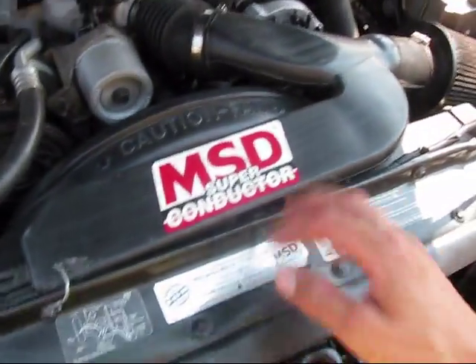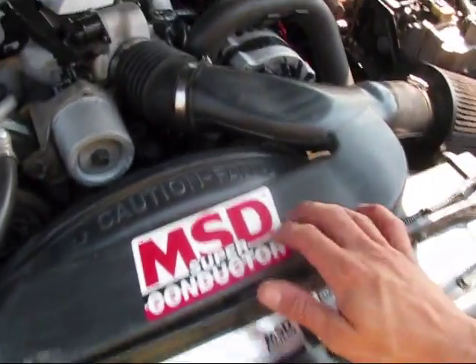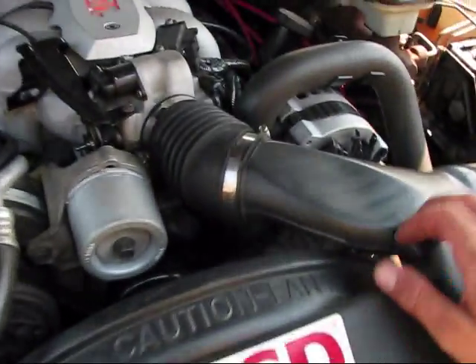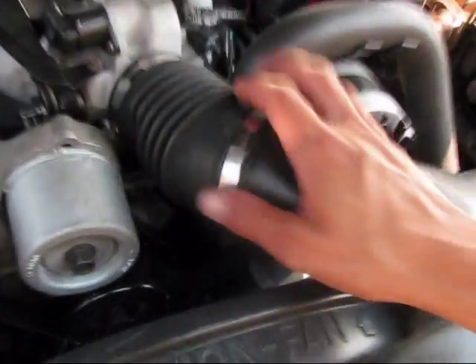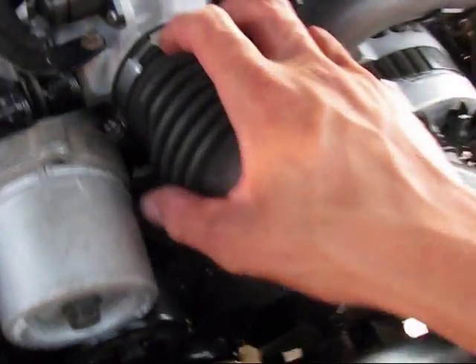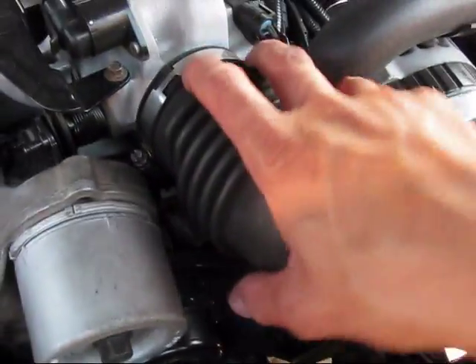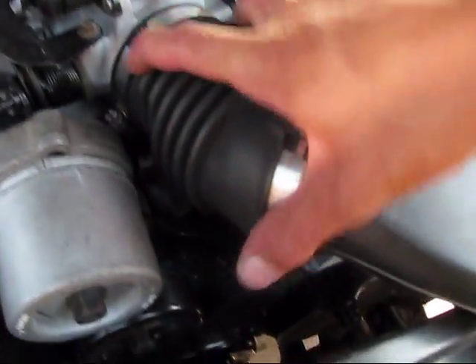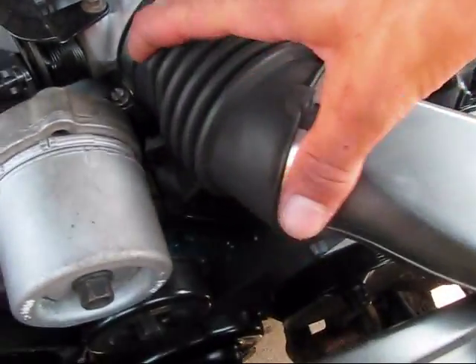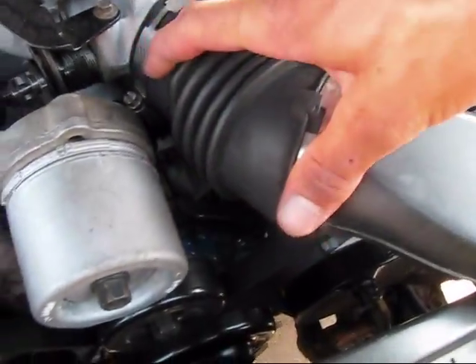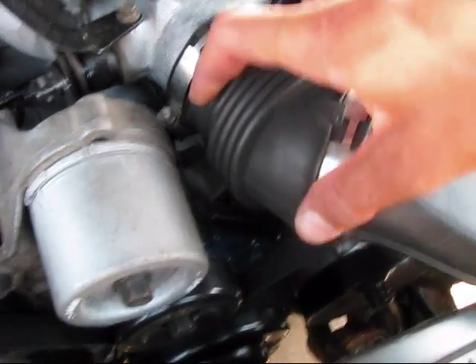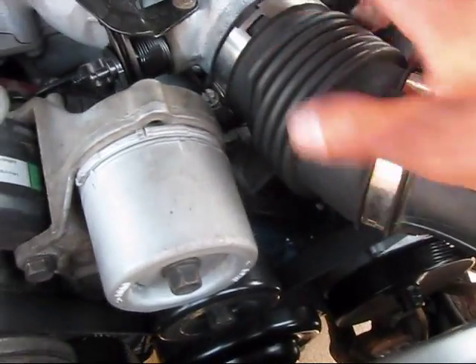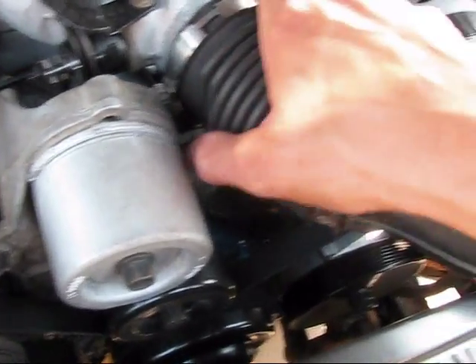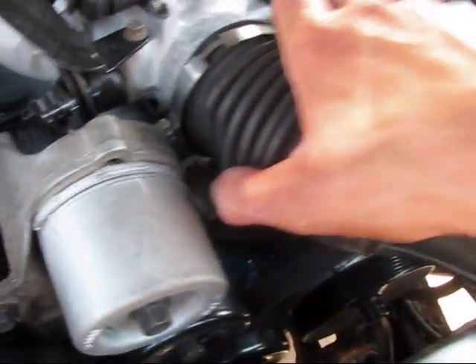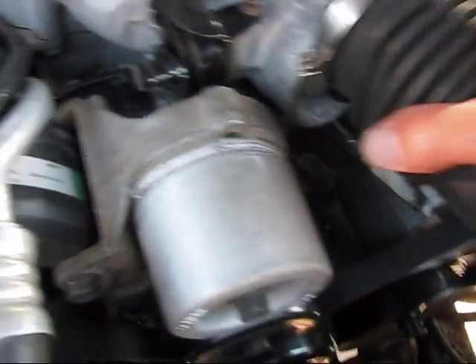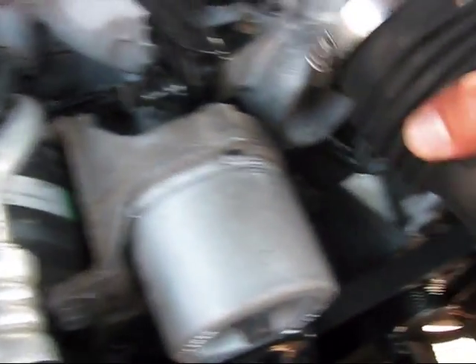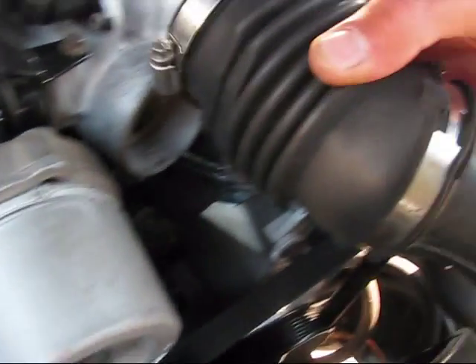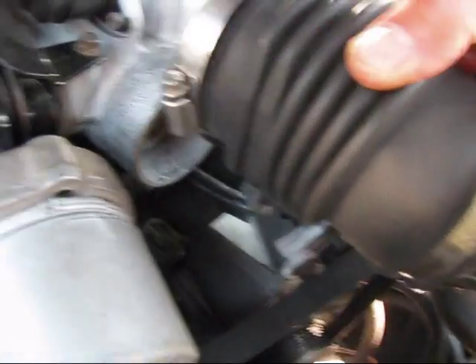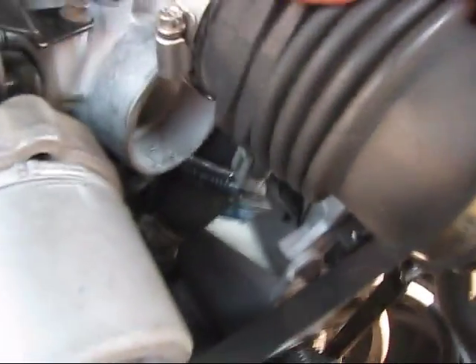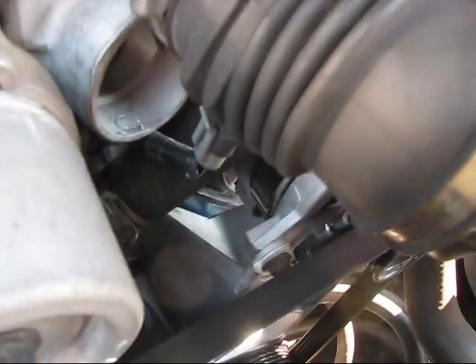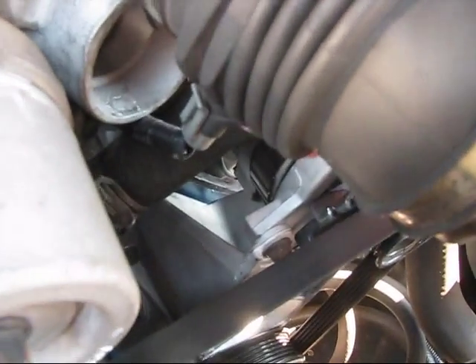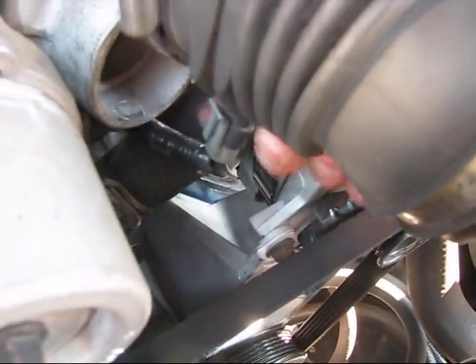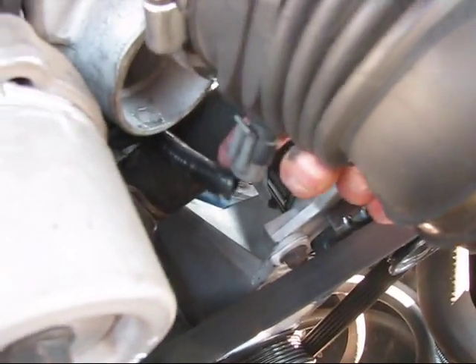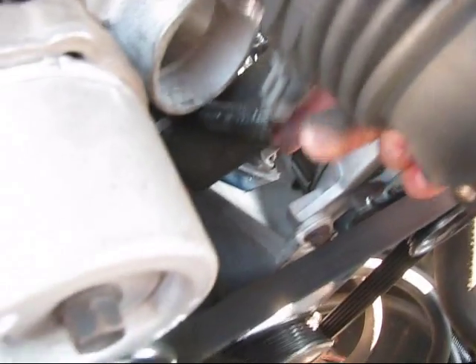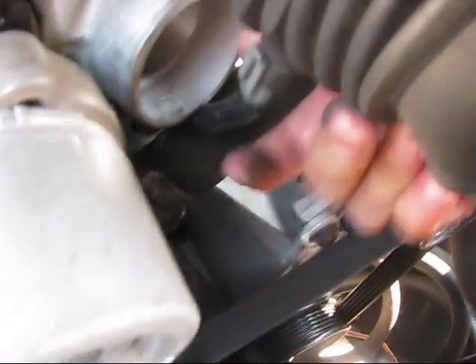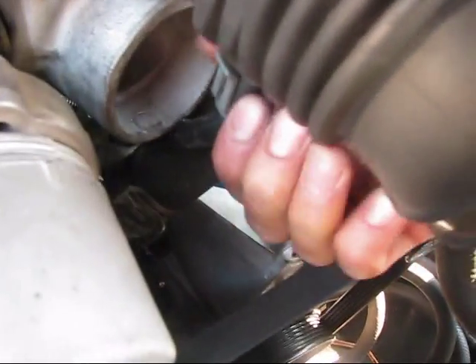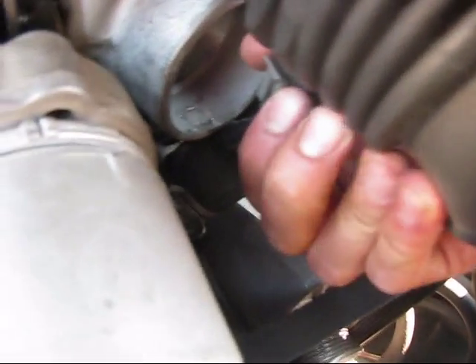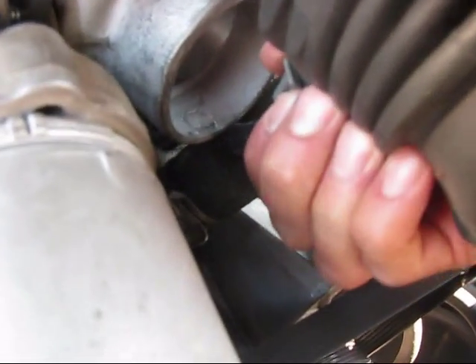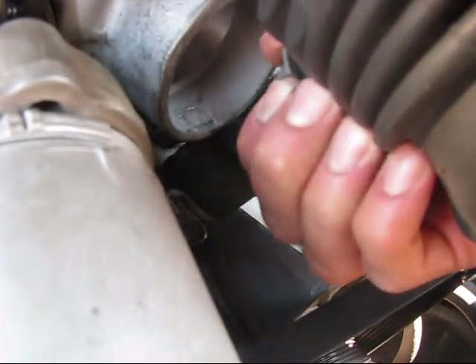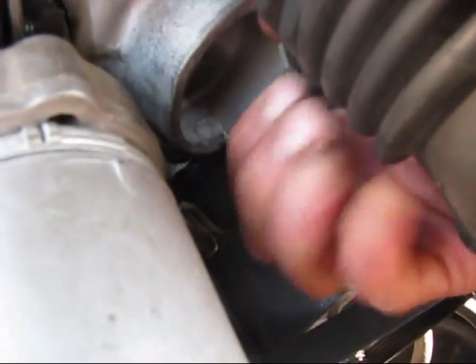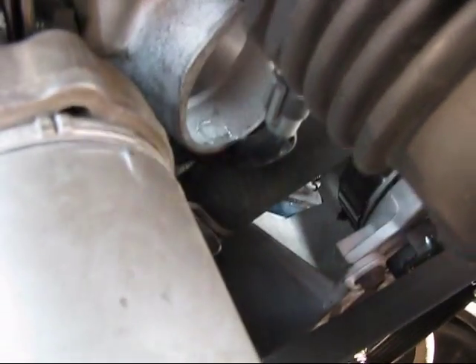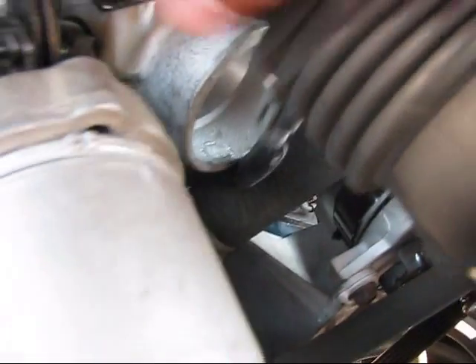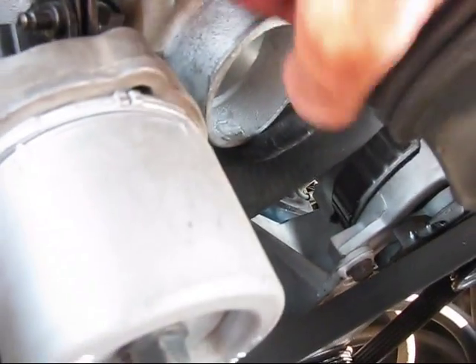First I've got to remove my air intake pipe, so I've loosened the clamp already. I've got my temperature sensor on the bottom here, so I'm just going to pop that off.